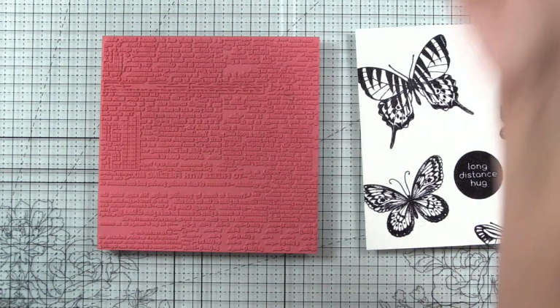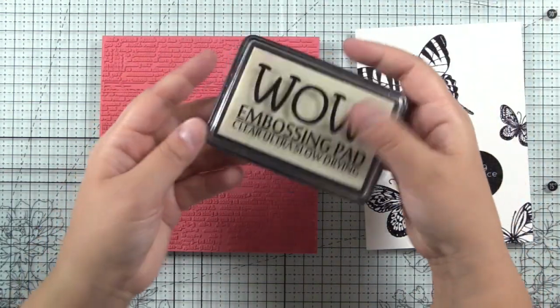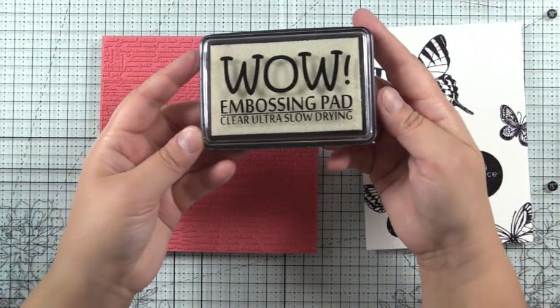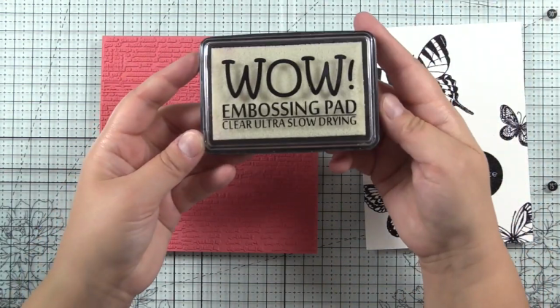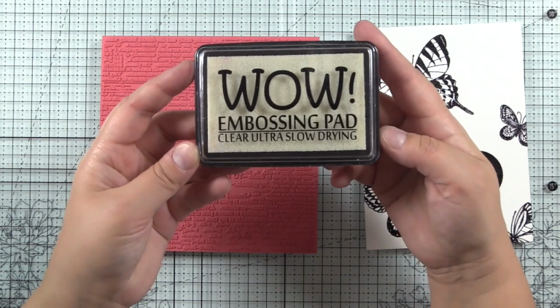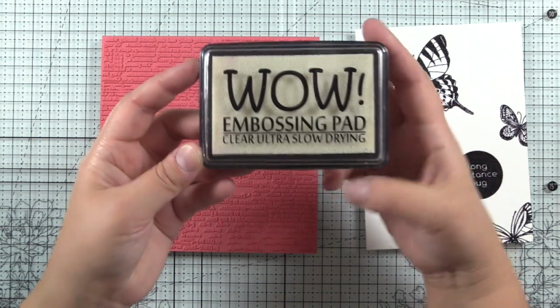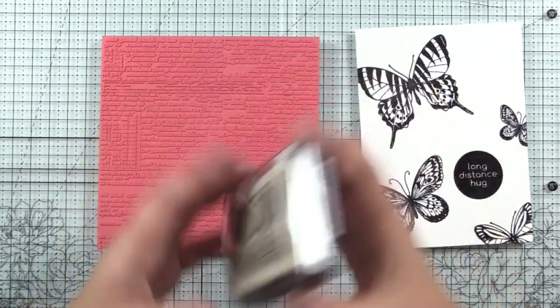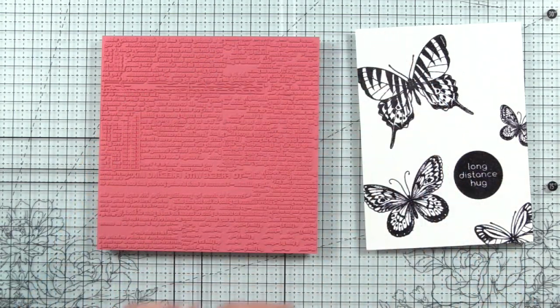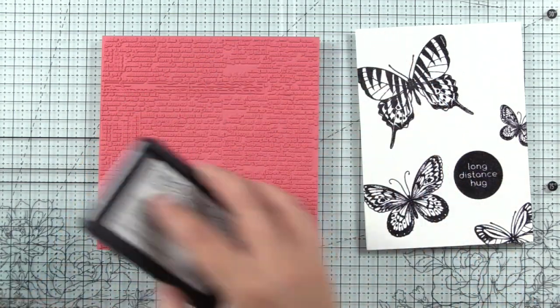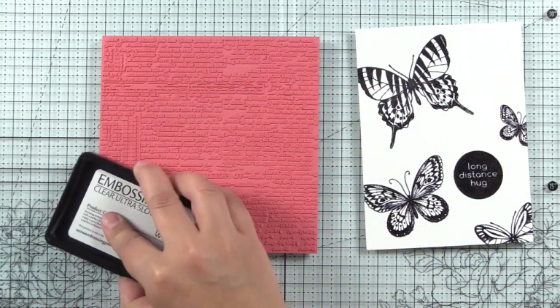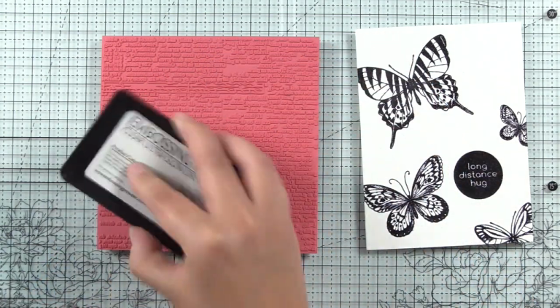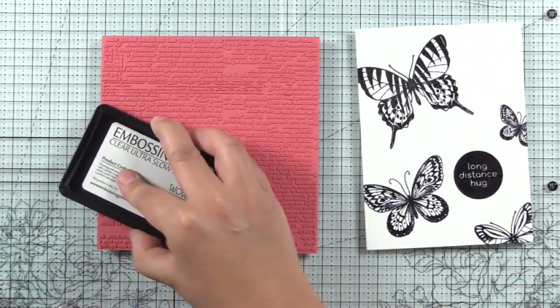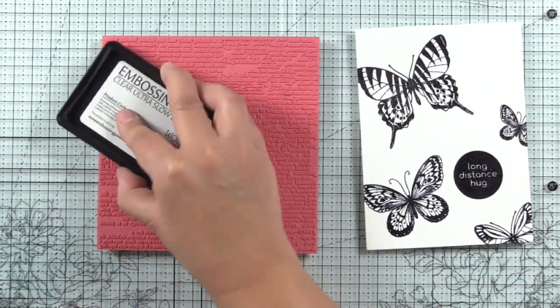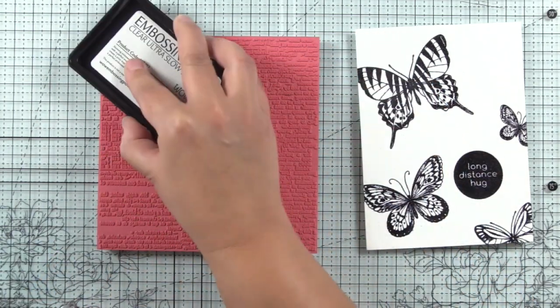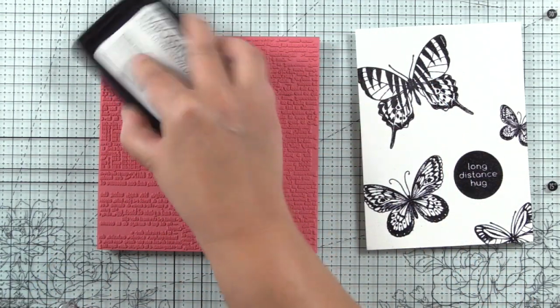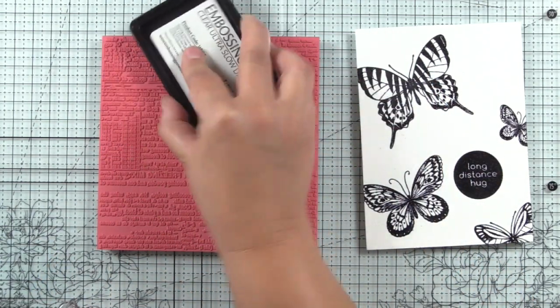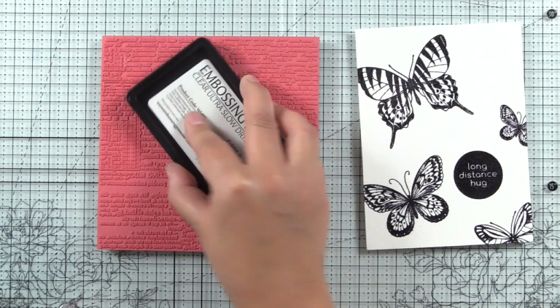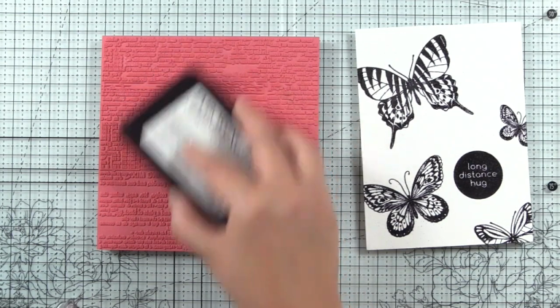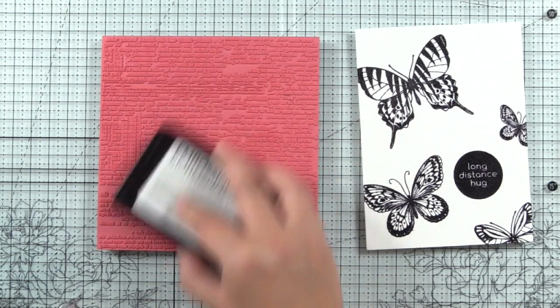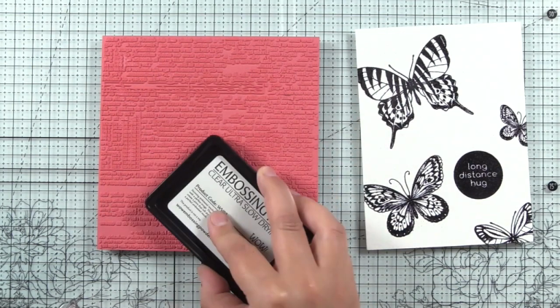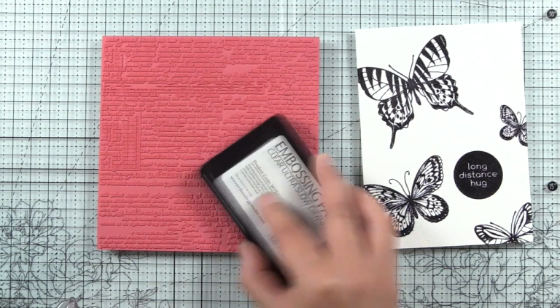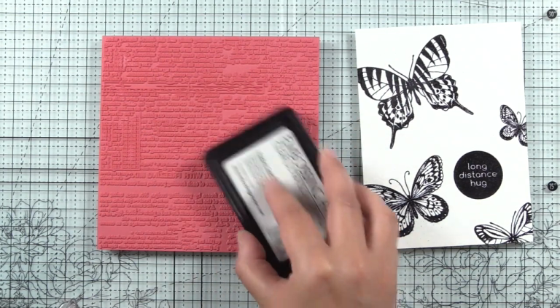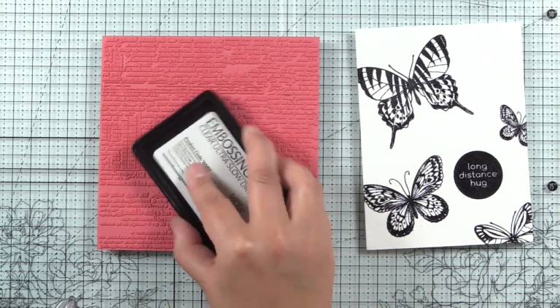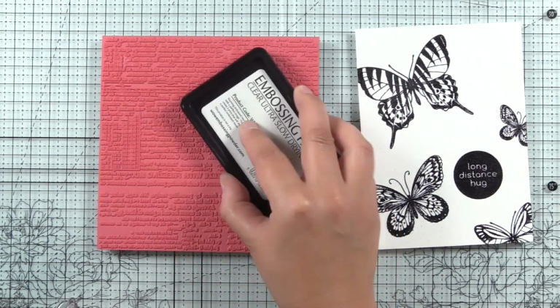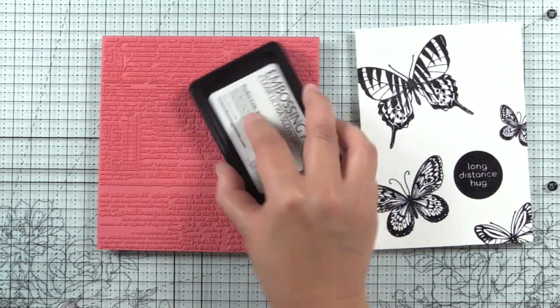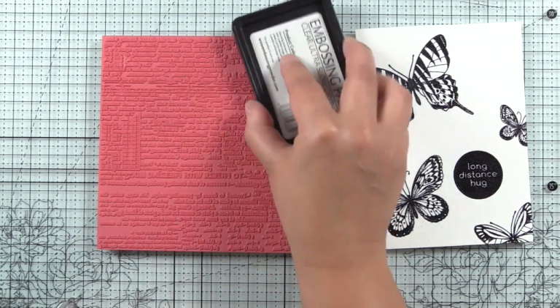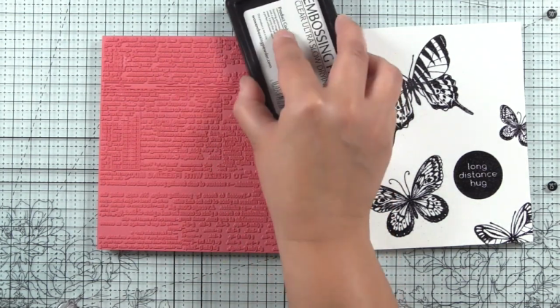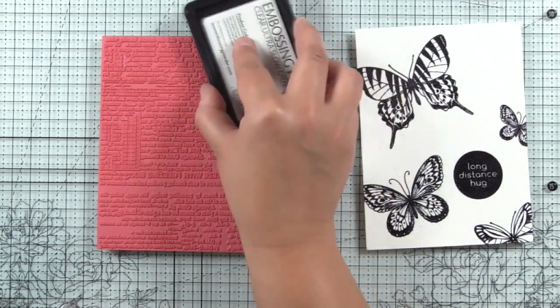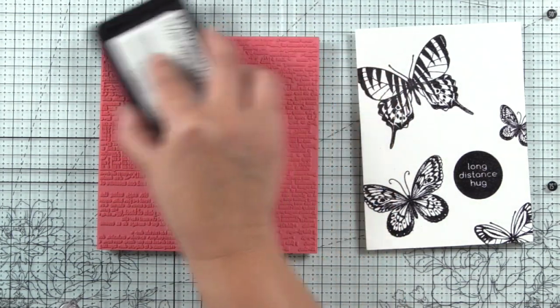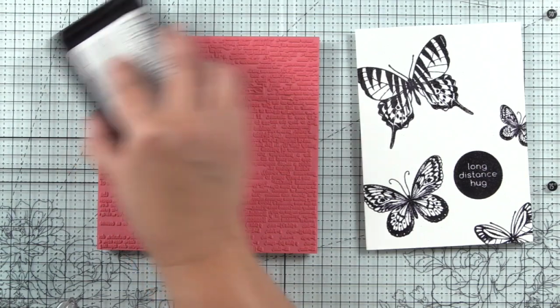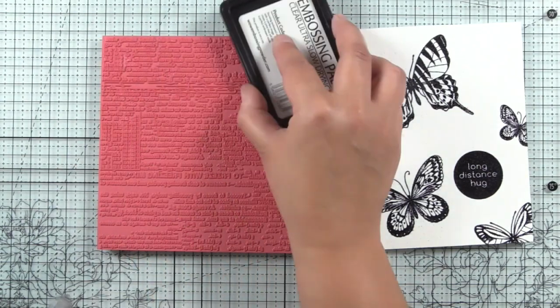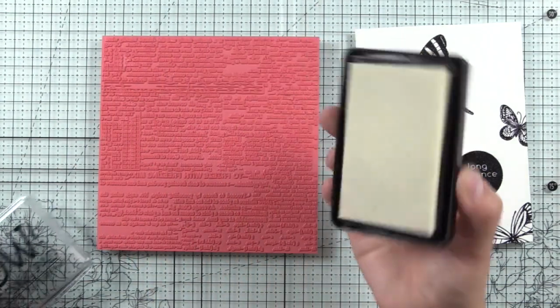I have the background stamp here and this time I am going to use the WOW Embossing Ink. As I started to ink this up, I felt like my pad was a little bit dry — I wasn't seeing a lot of ink go onto the surface.